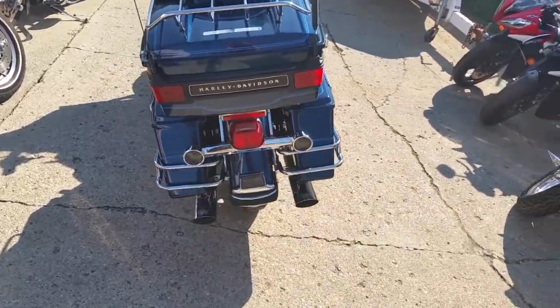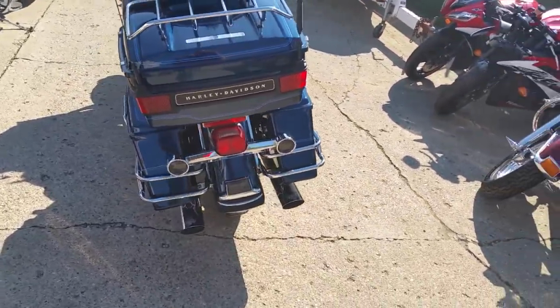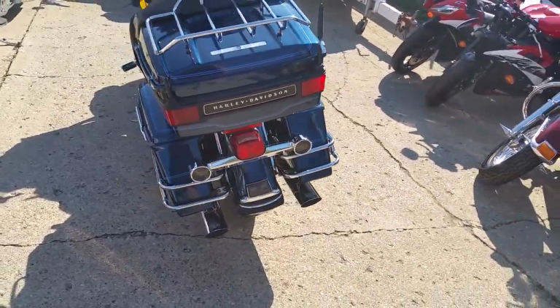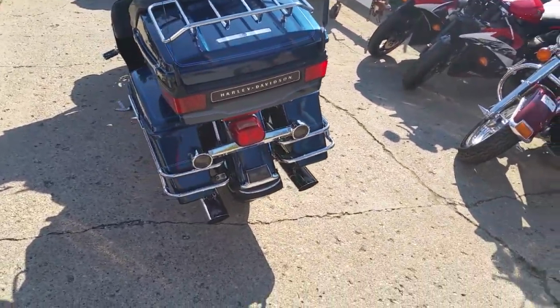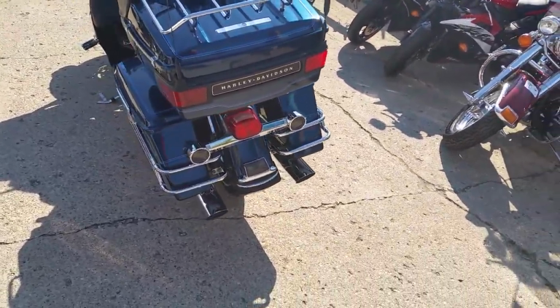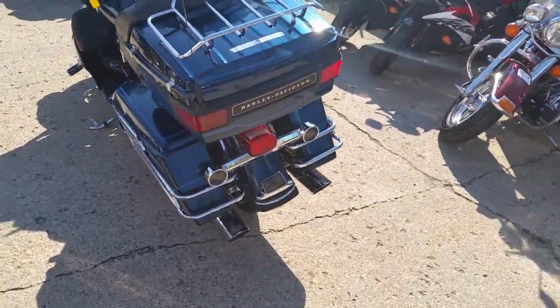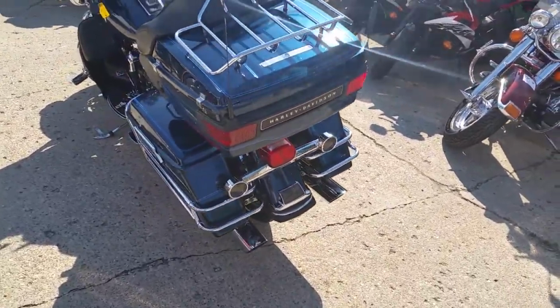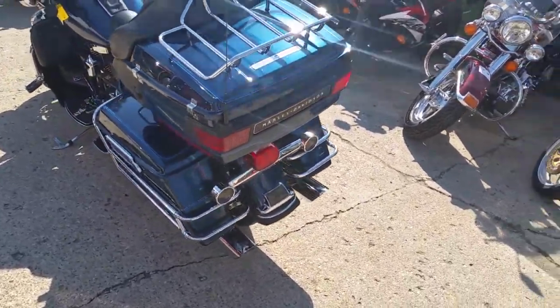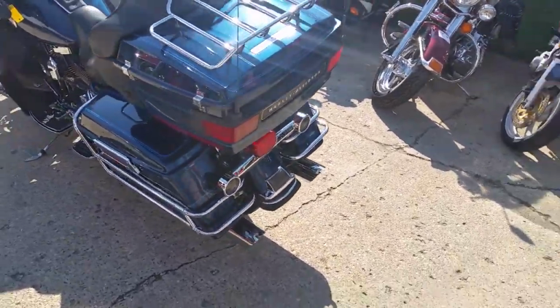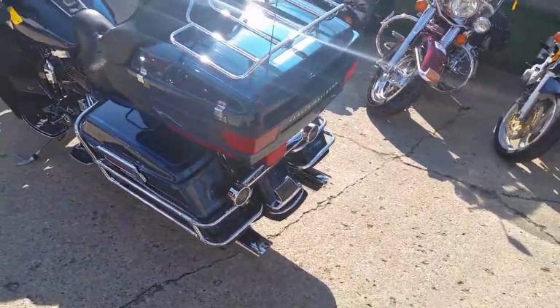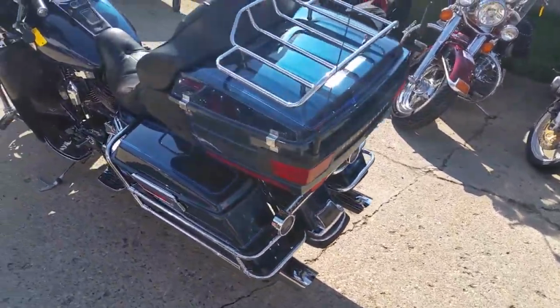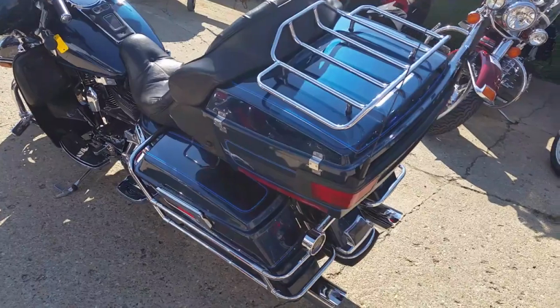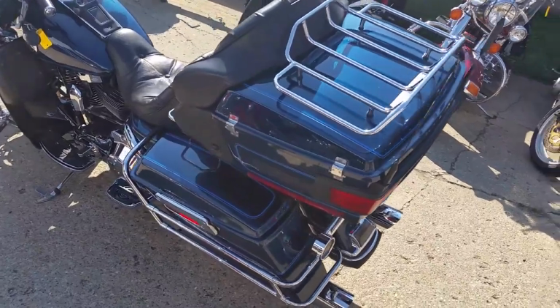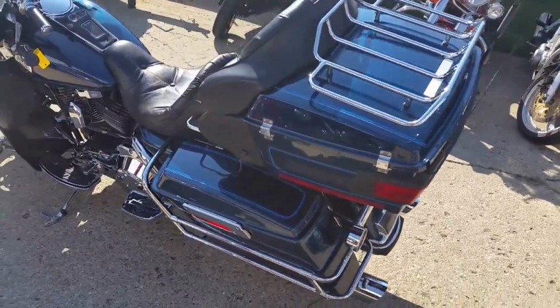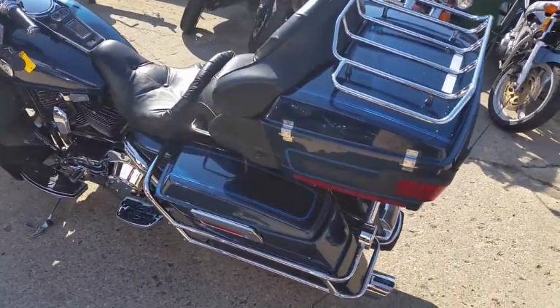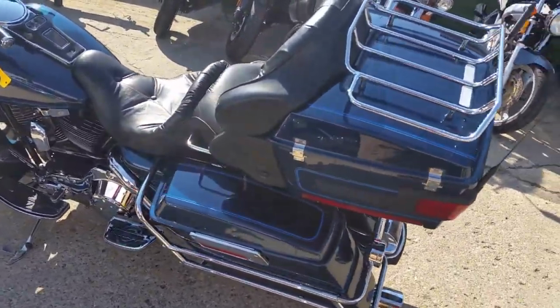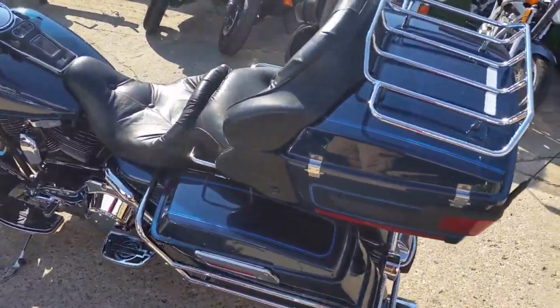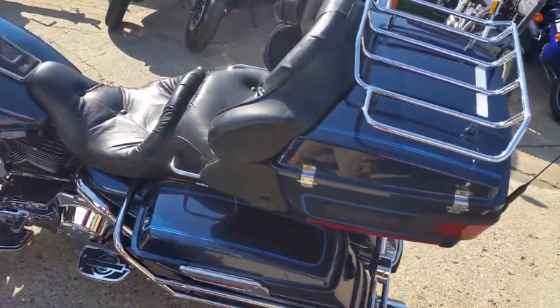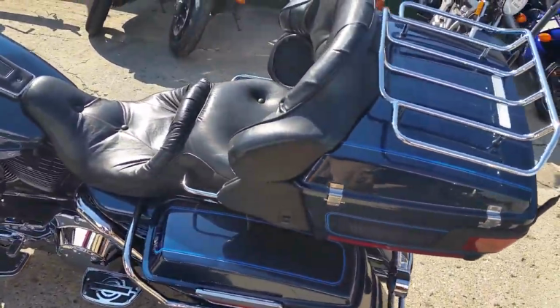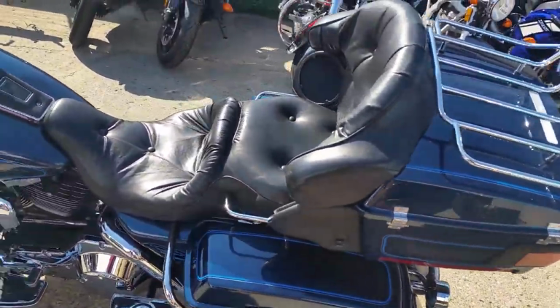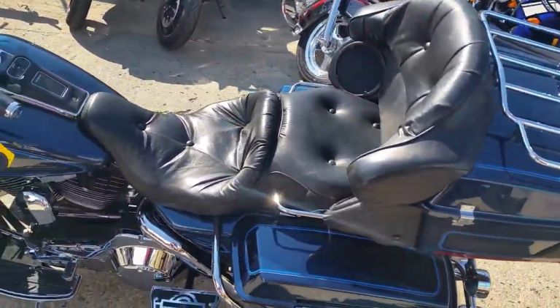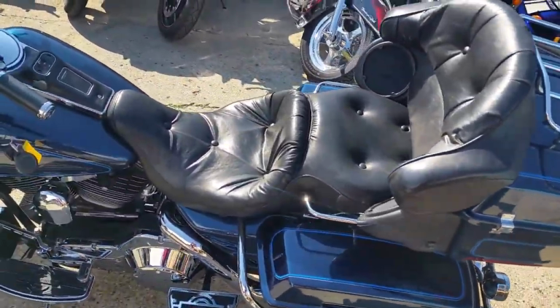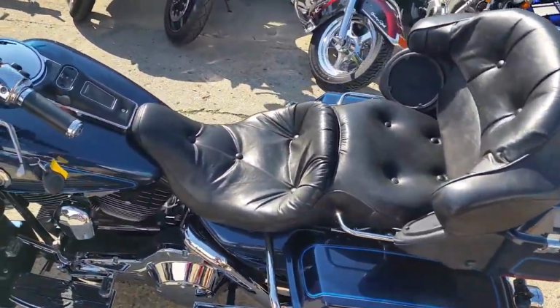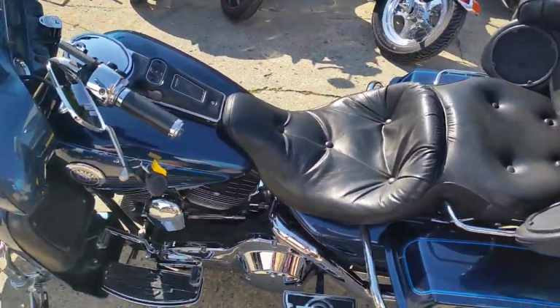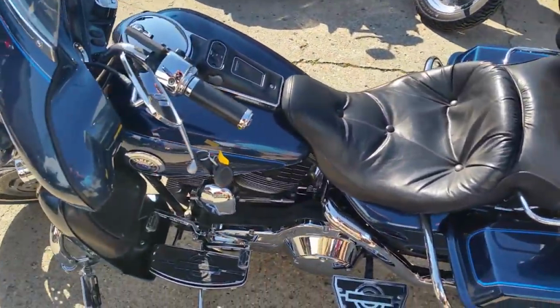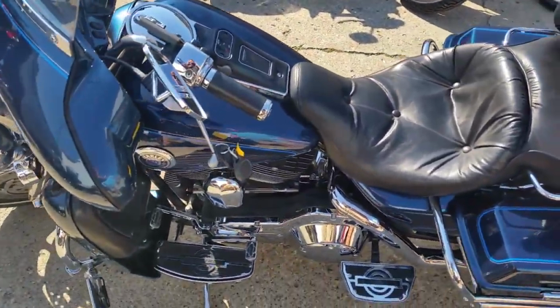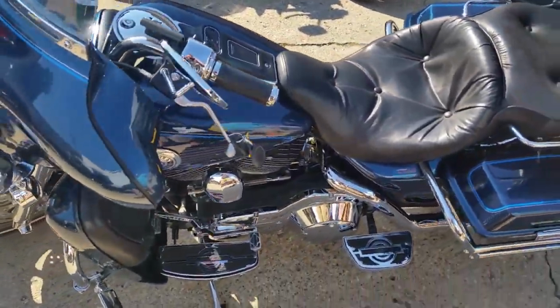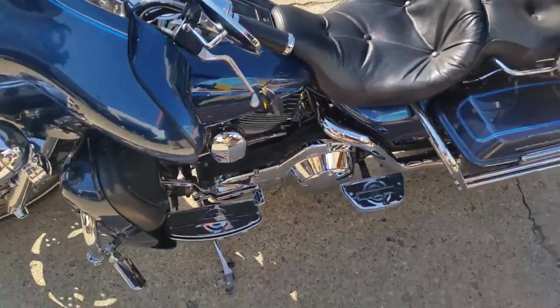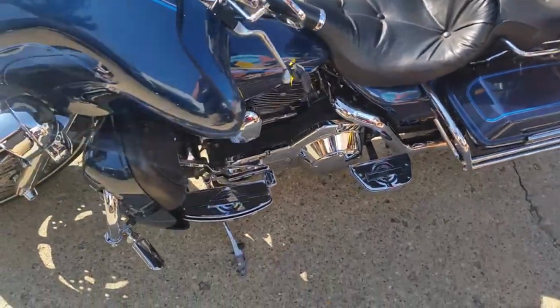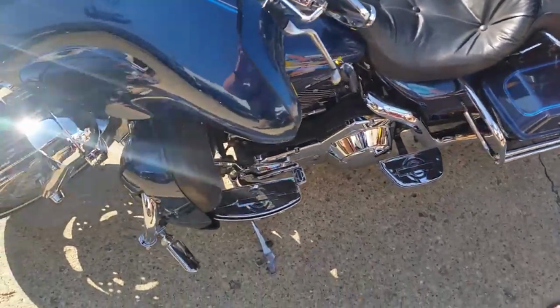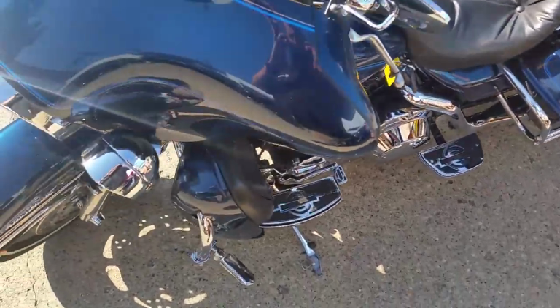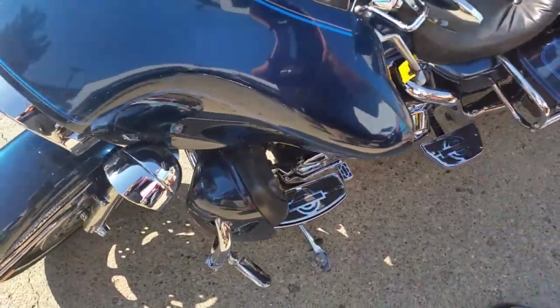This one here has it all — Vance & Hines exhaust, trunk, saddlebags, floorboards, heel-toe shifter, and tons of chrome.